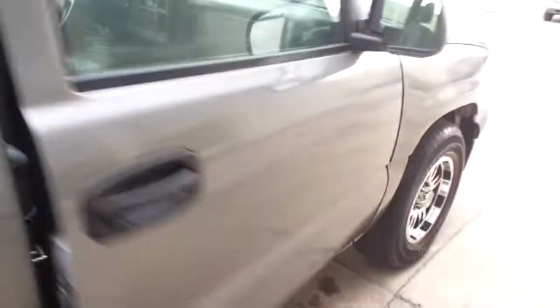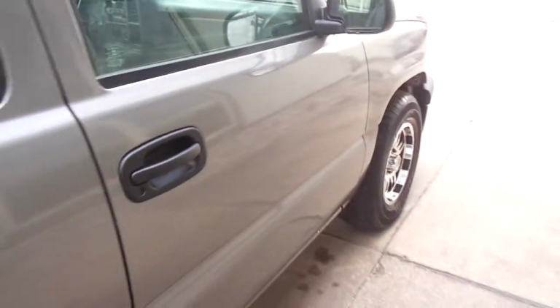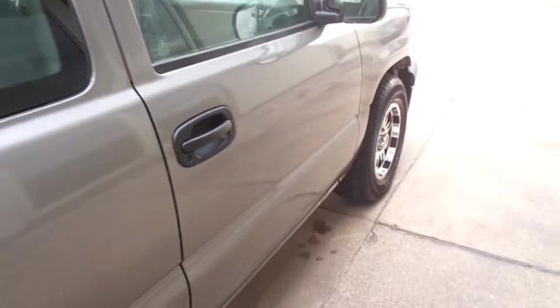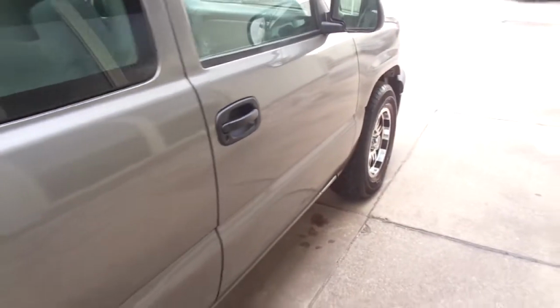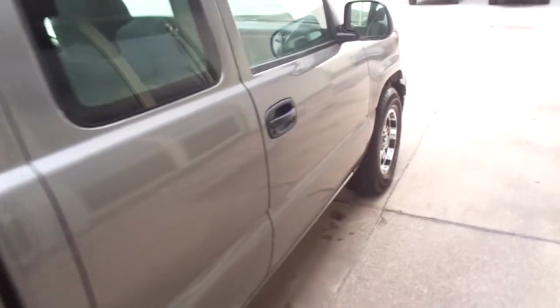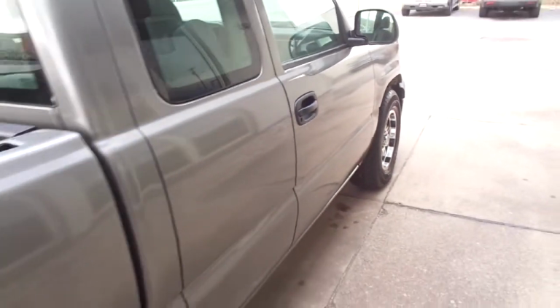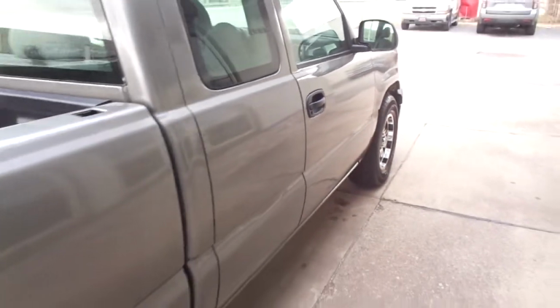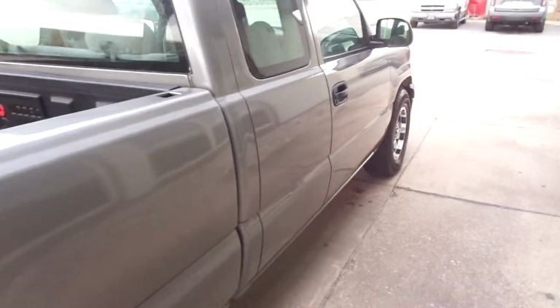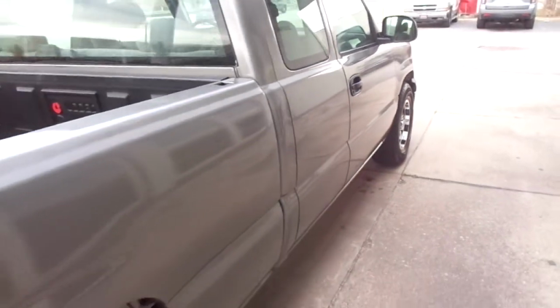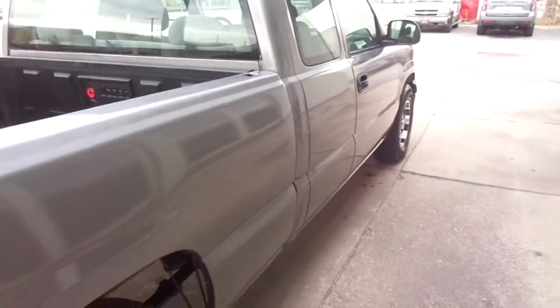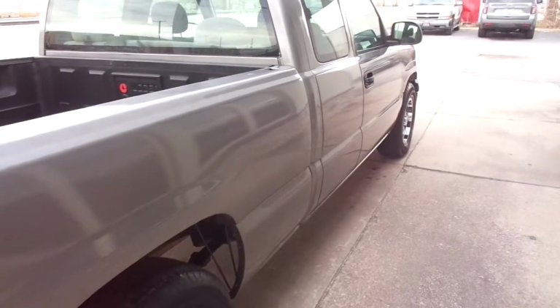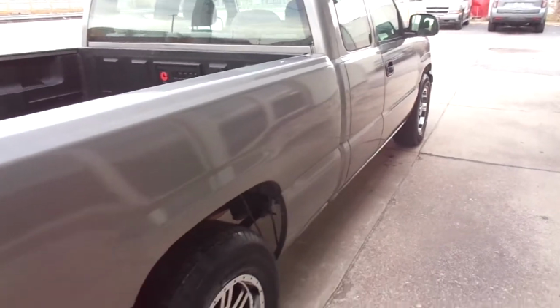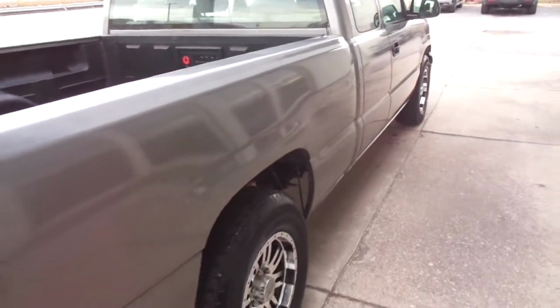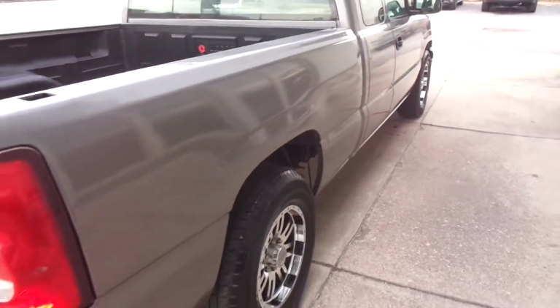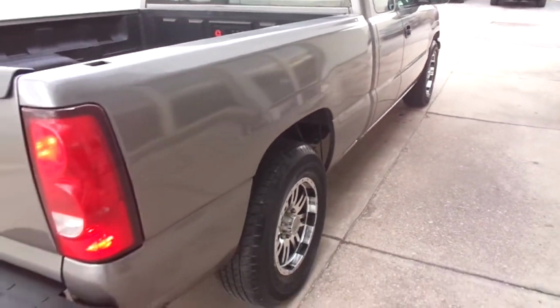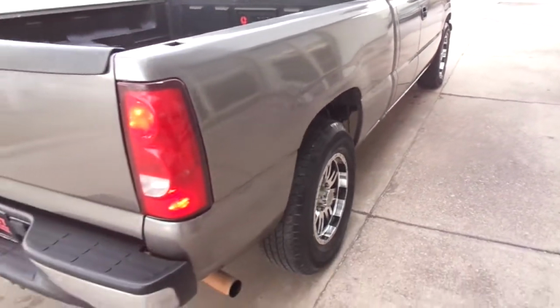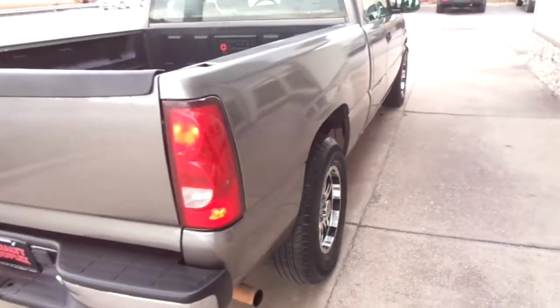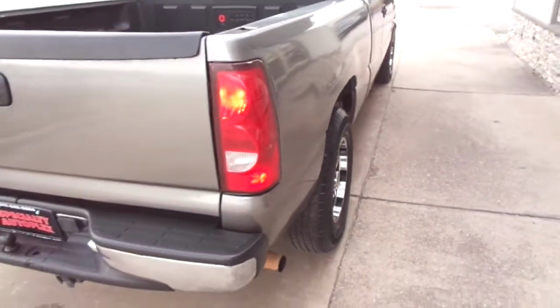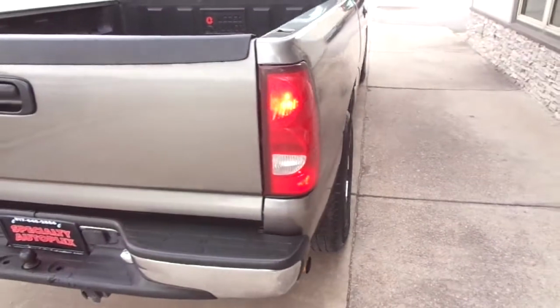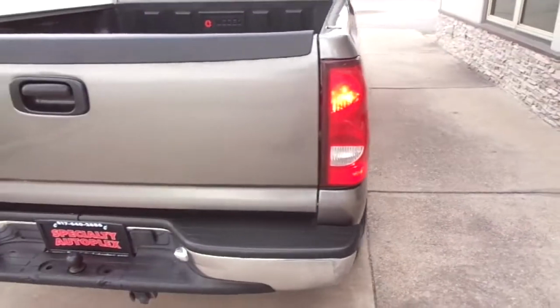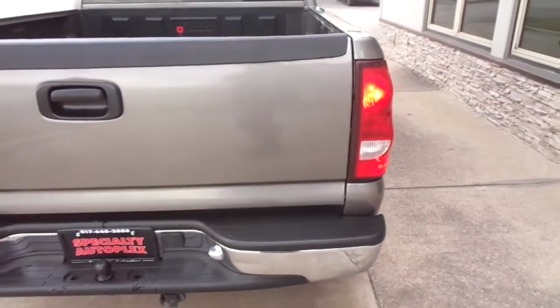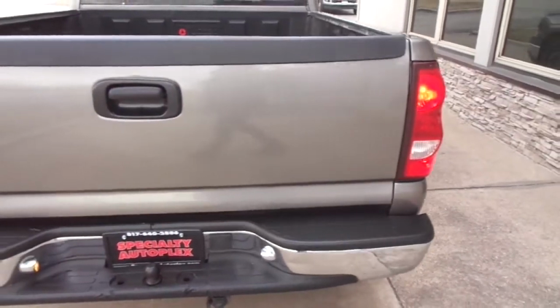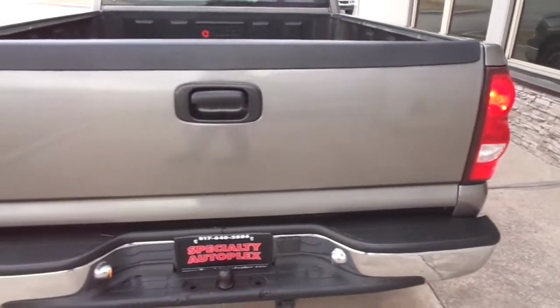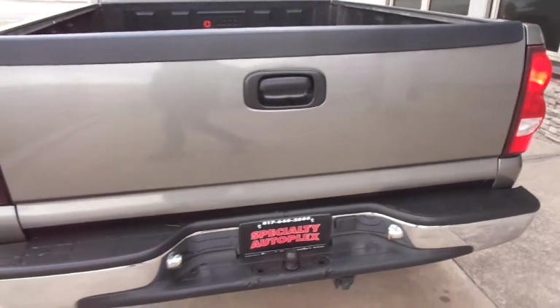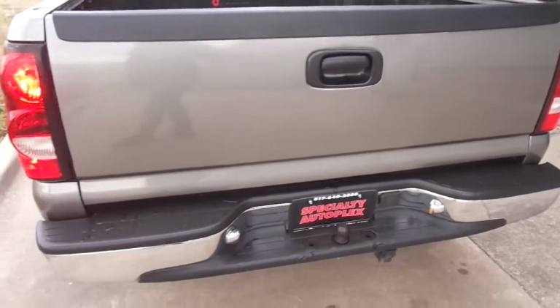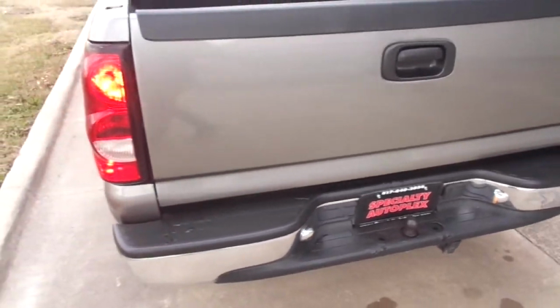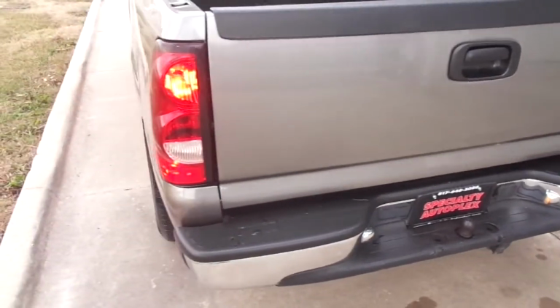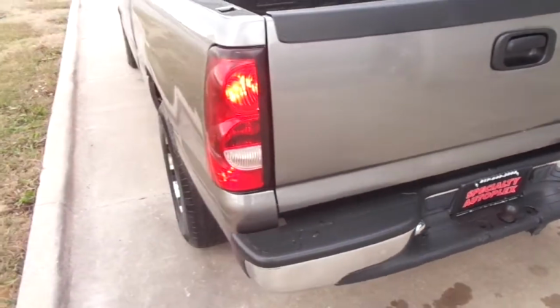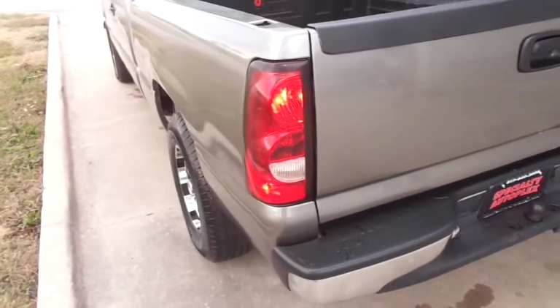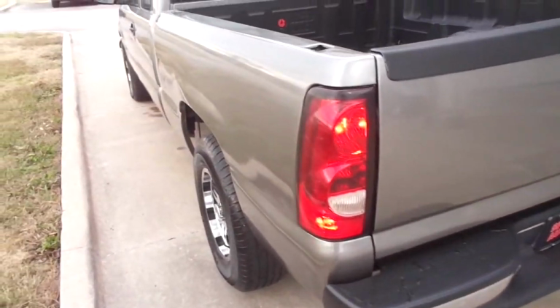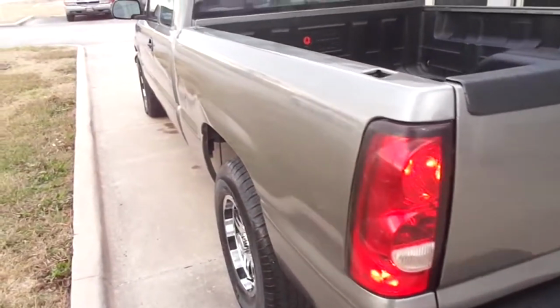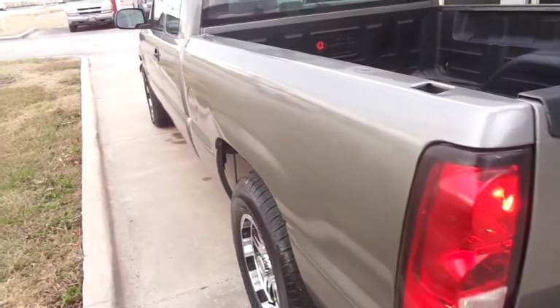There's a good clean AutoCheck report that can be seen for free at our website, SpecialtyAutoplex.com. Very nice paint, nice body, and very nice down the driver's side as well.